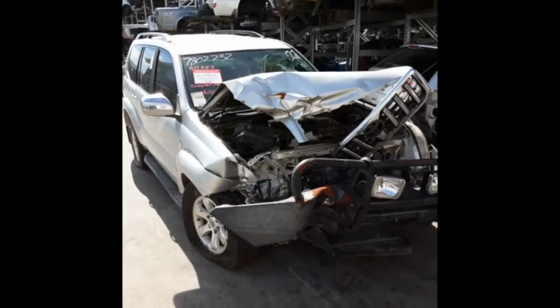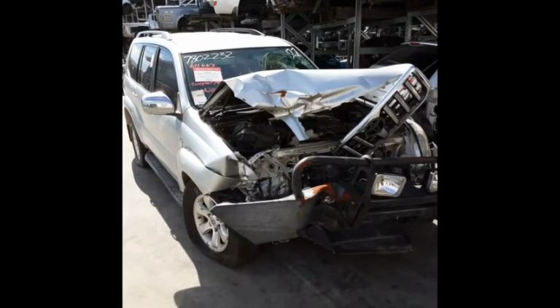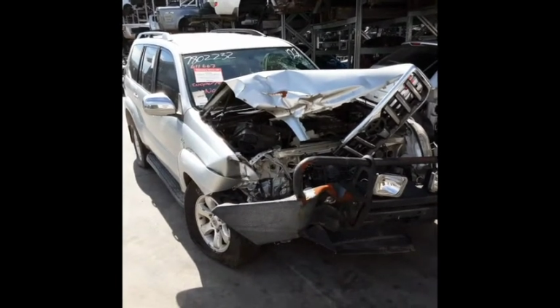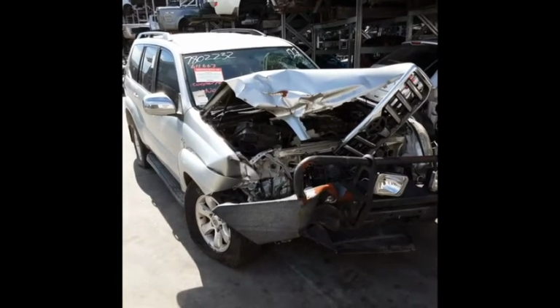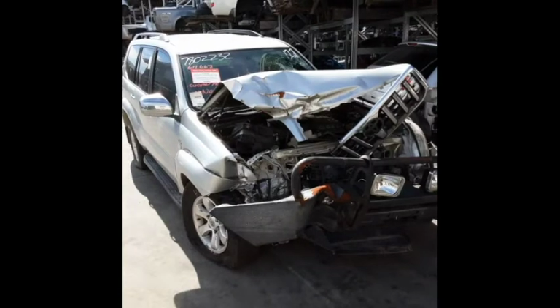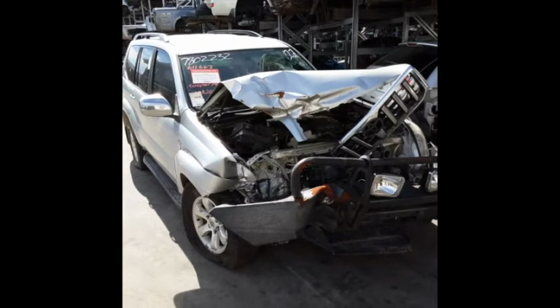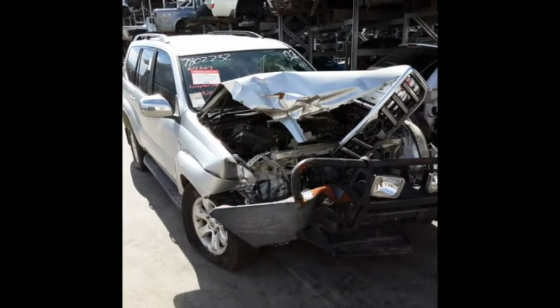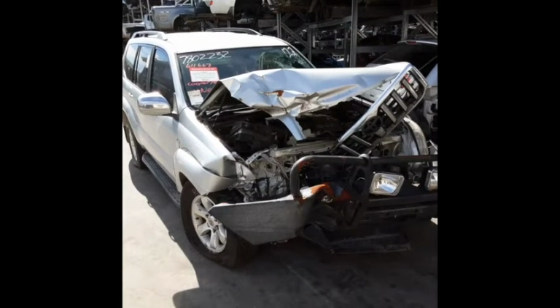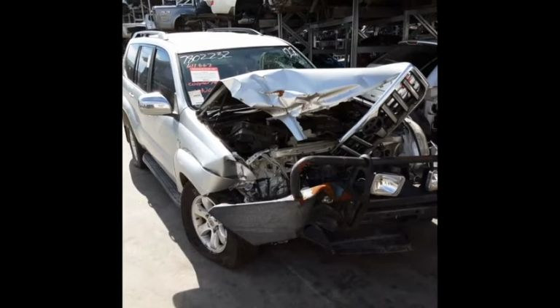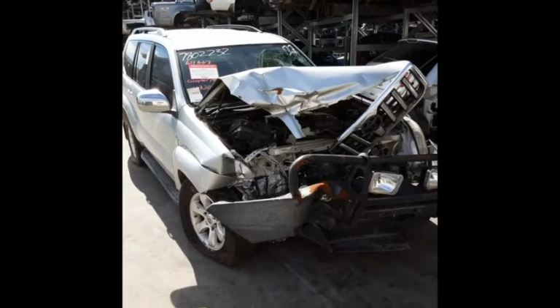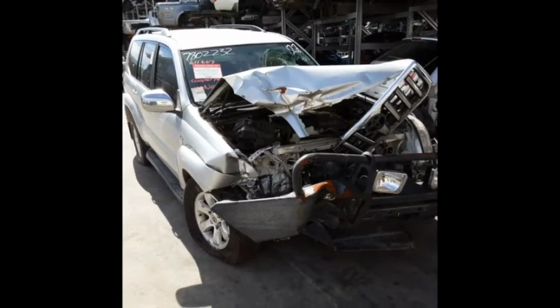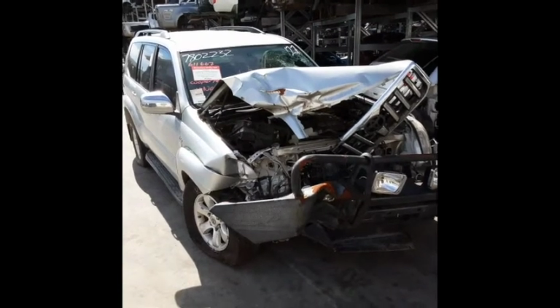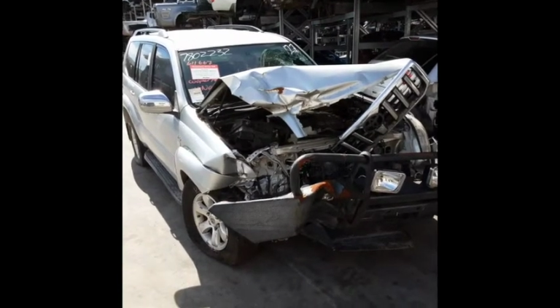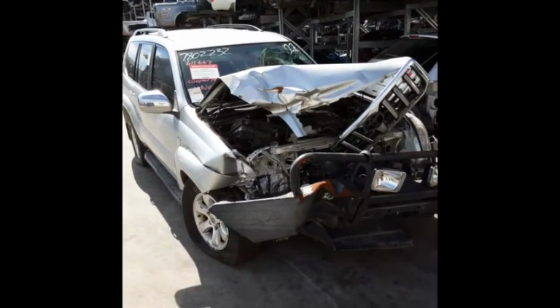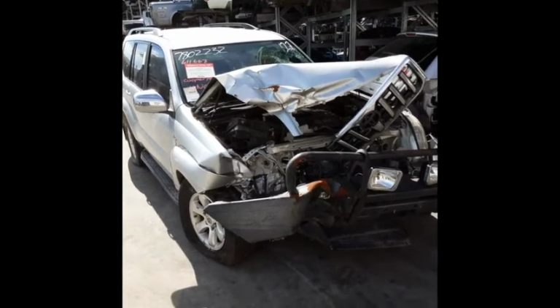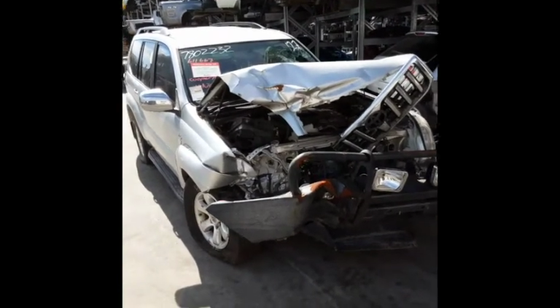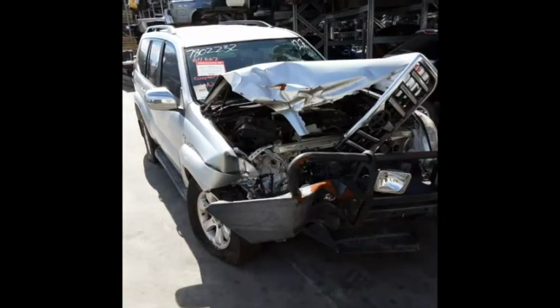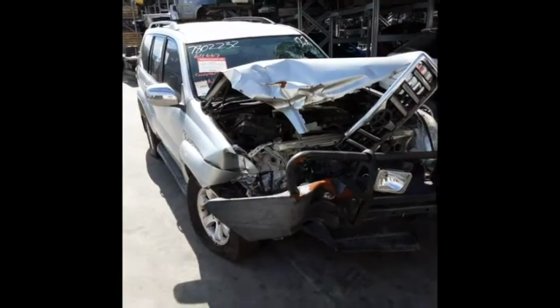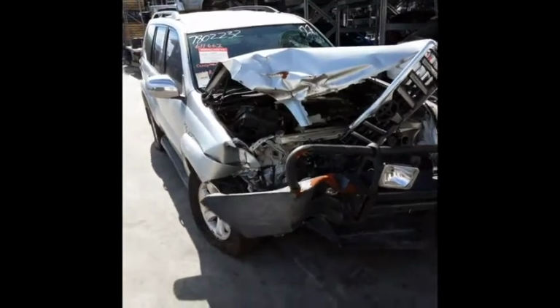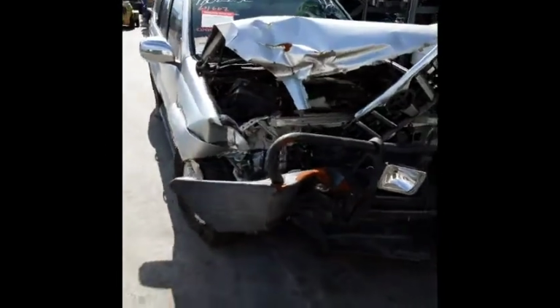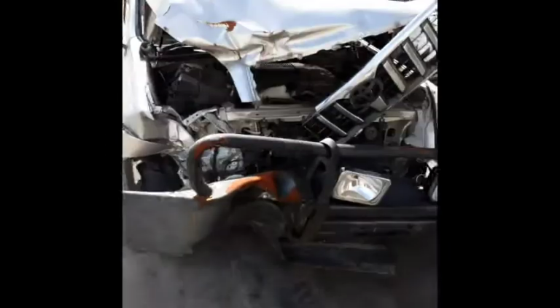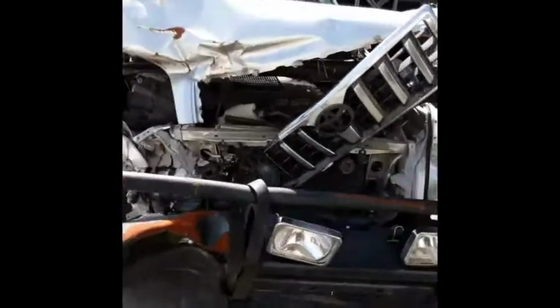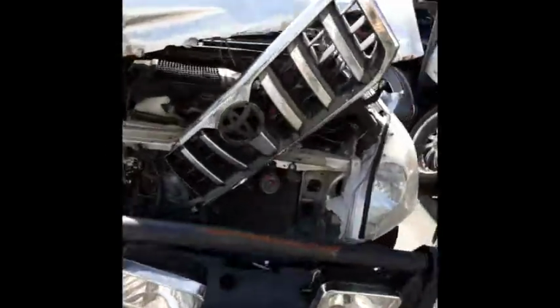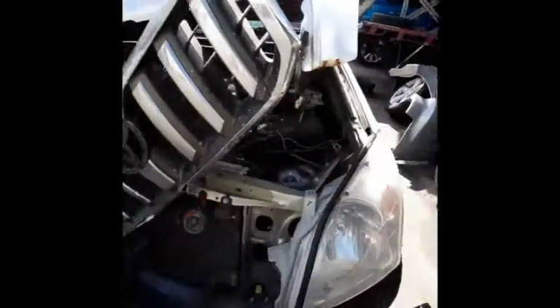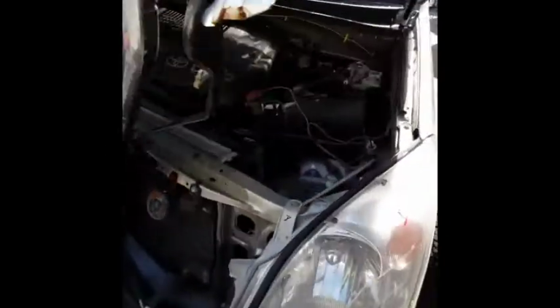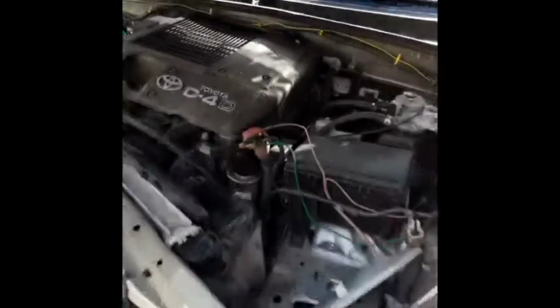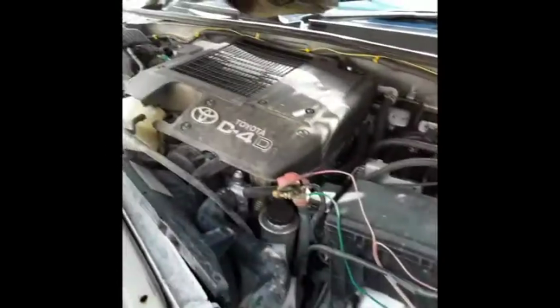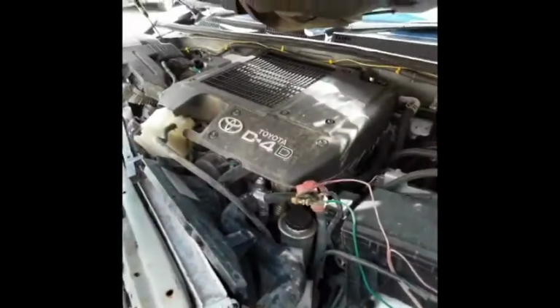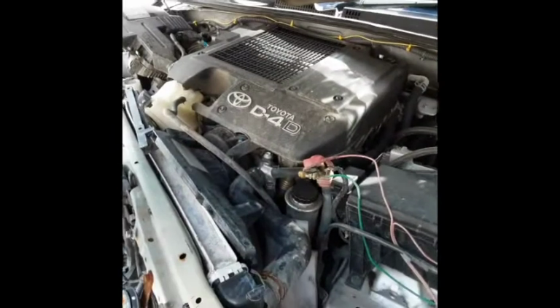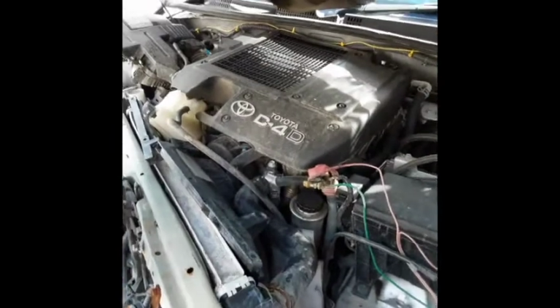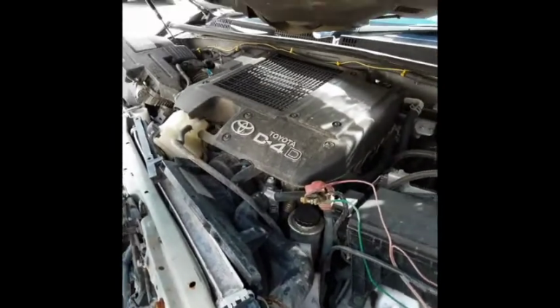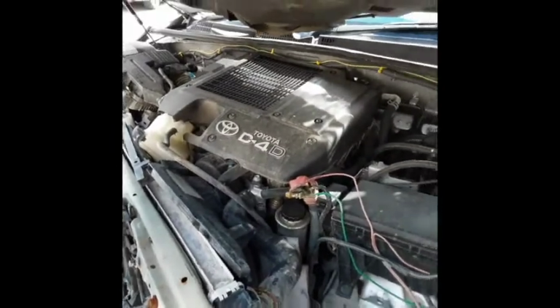This shape runs from the second month of 2003 through to the 10th month of 2009. It has a 1KD 3.0-litre 4-cylinder turbo diesel engine backed by an automatic four-wheel drive transmission.